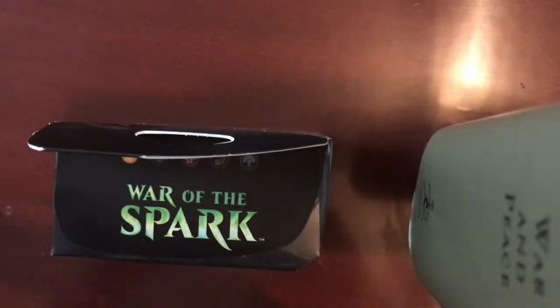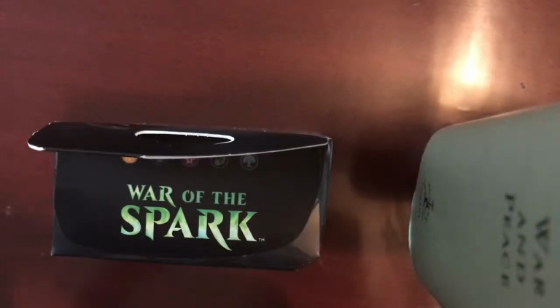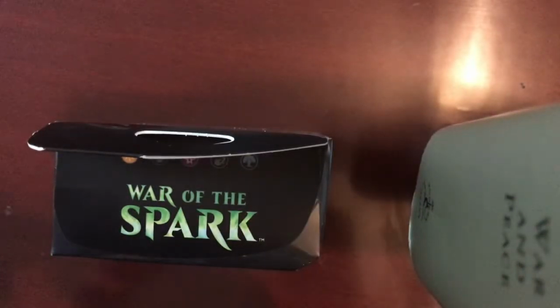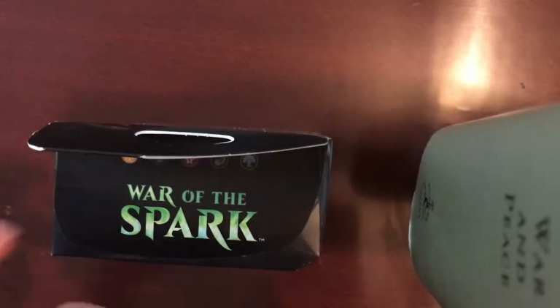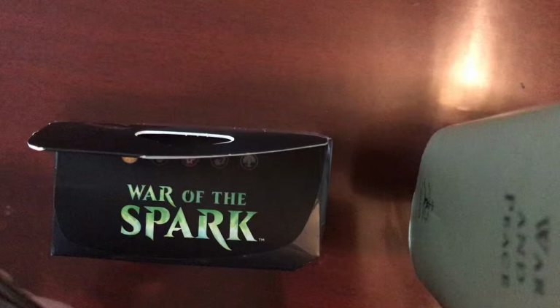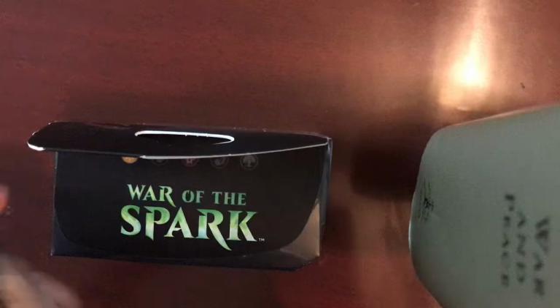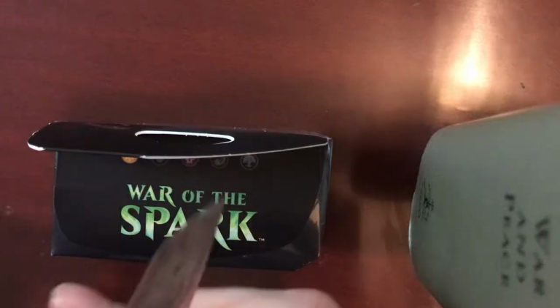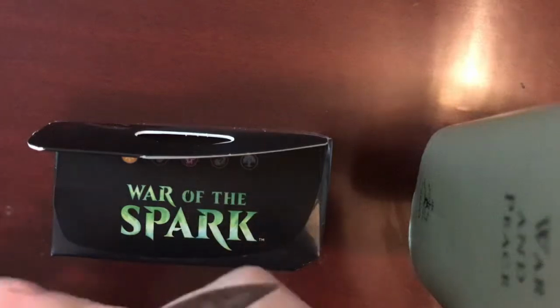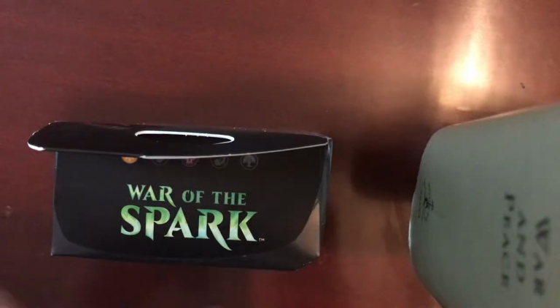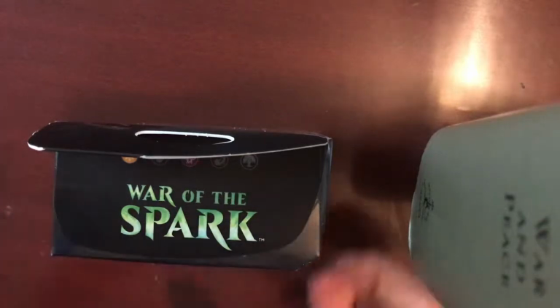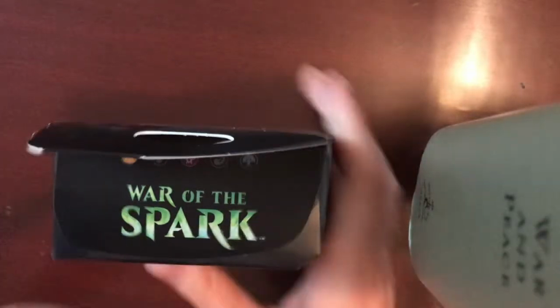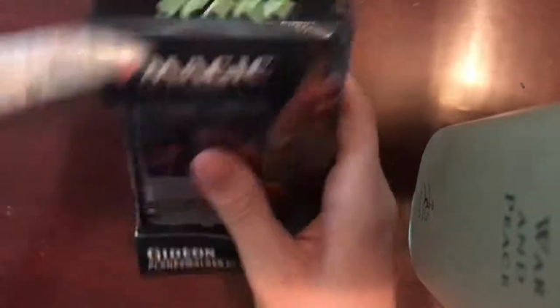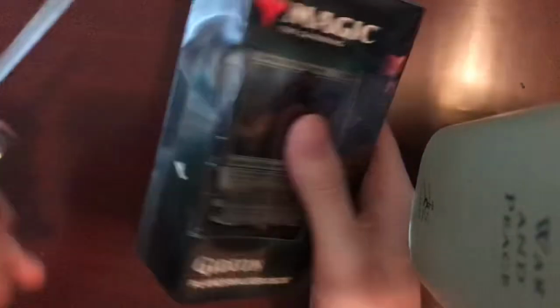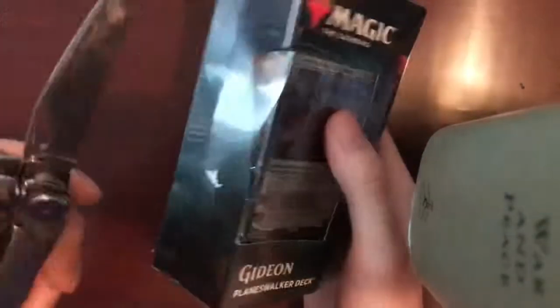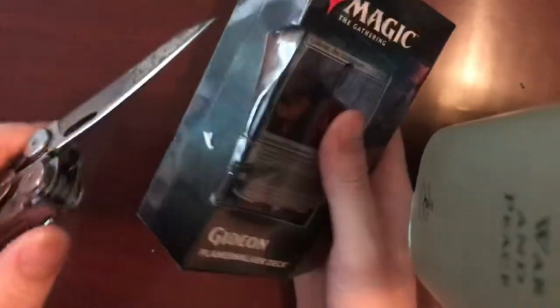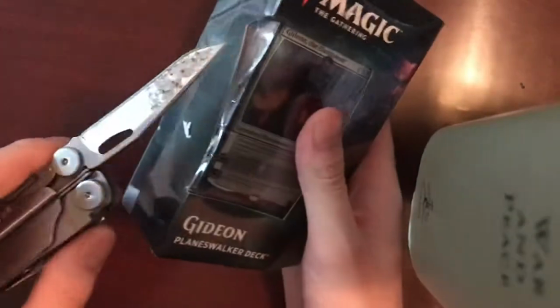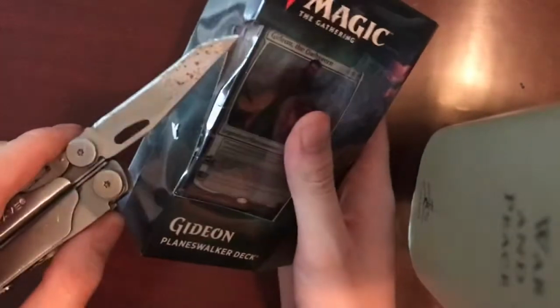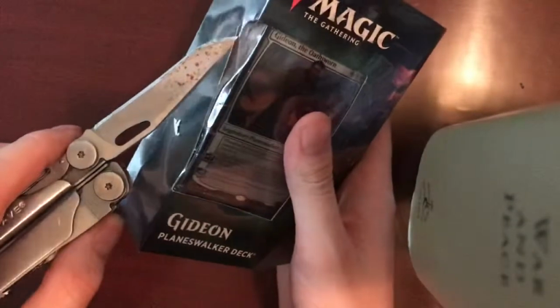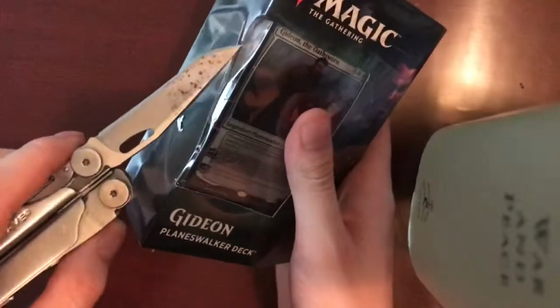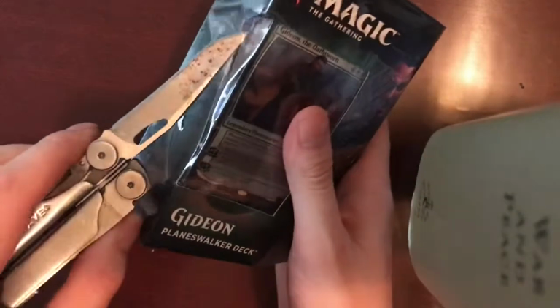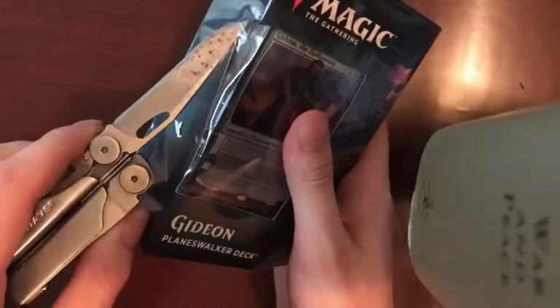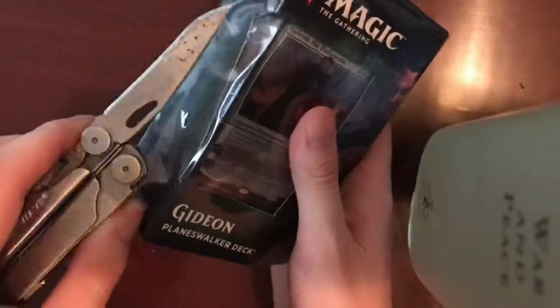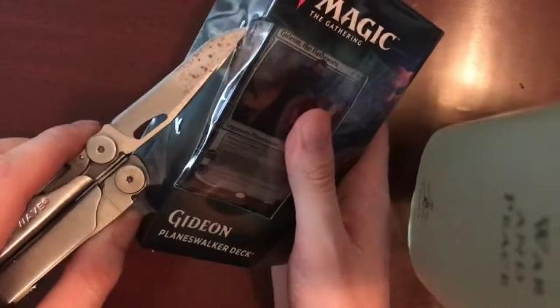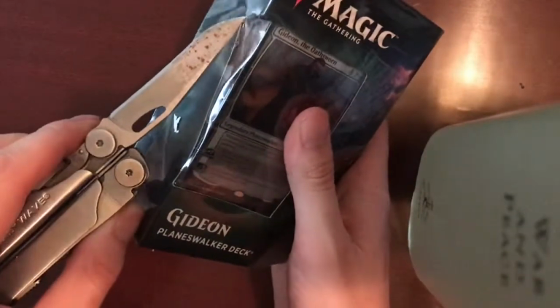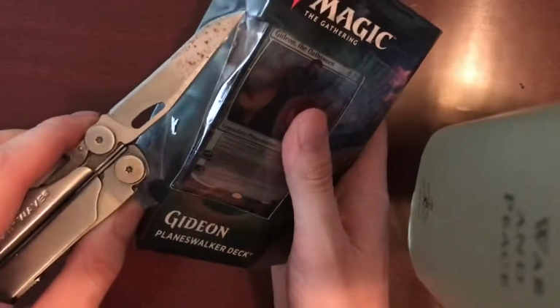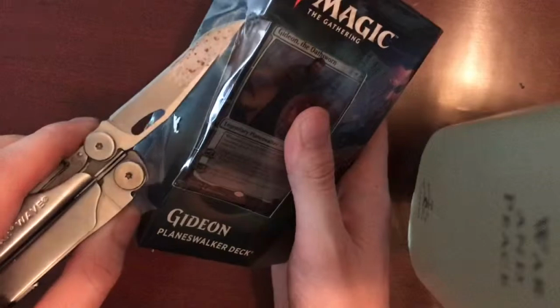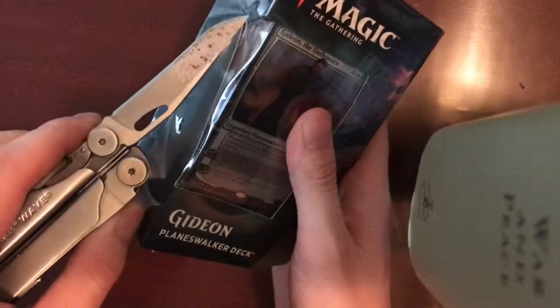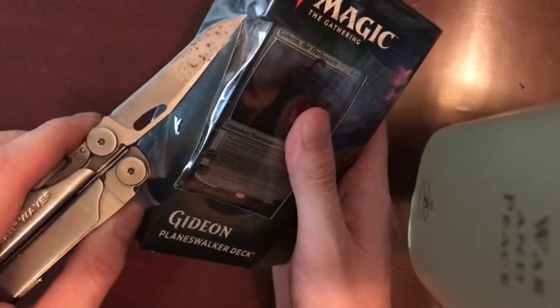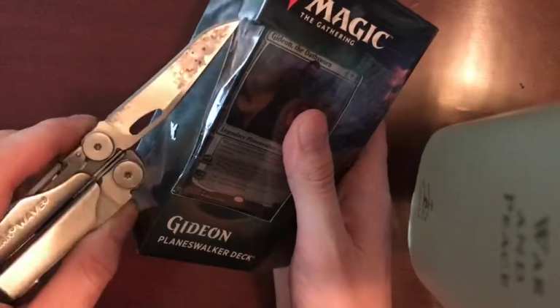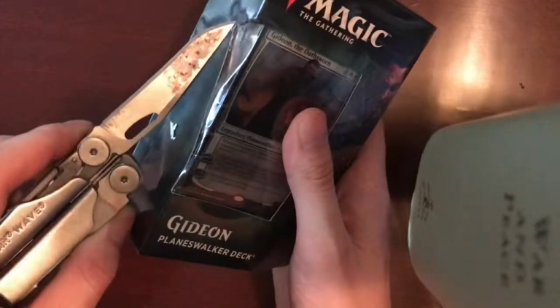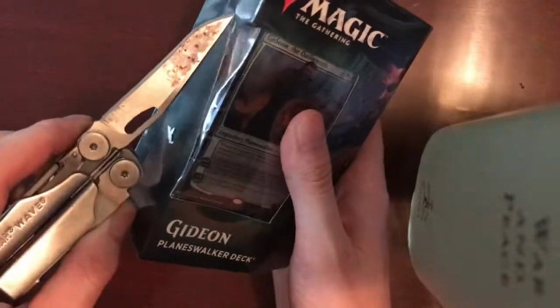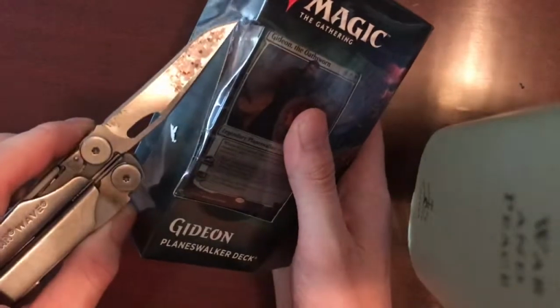Let's see if we can get this bad boy open. I have seen a lot about Planeswalker decks and you know how useful they are.